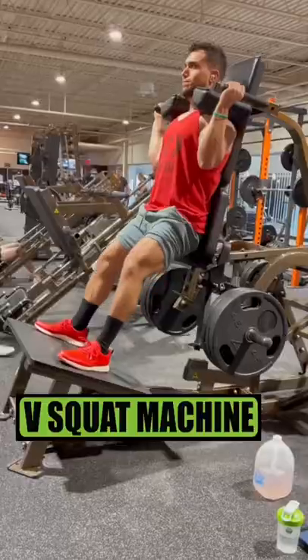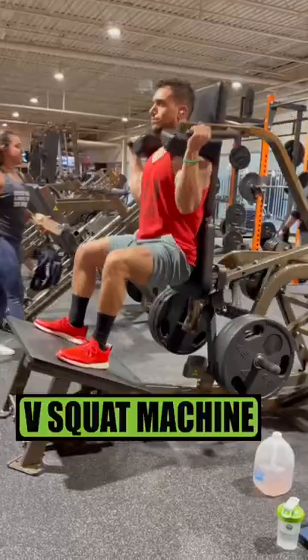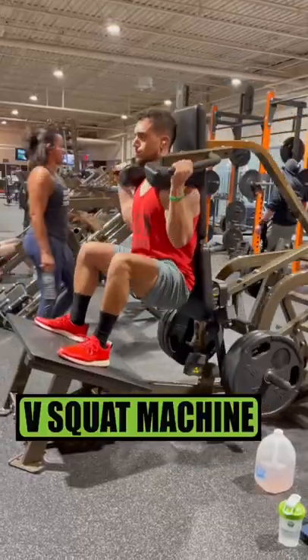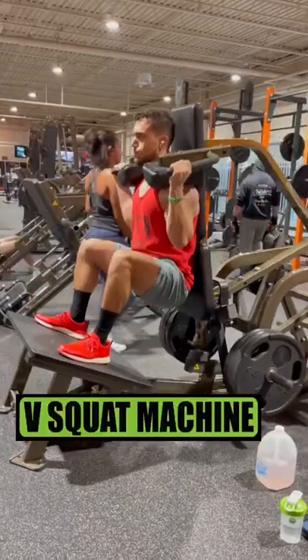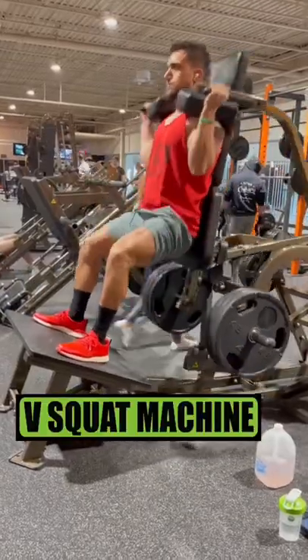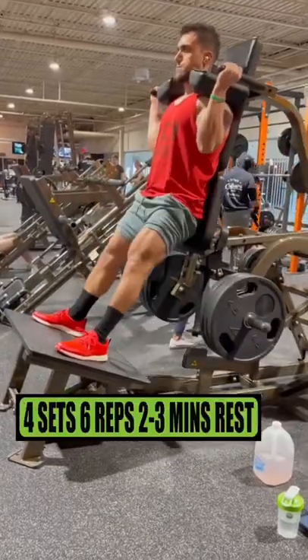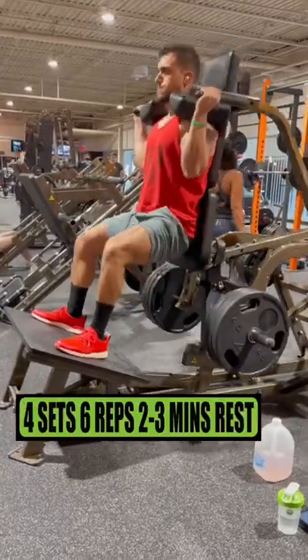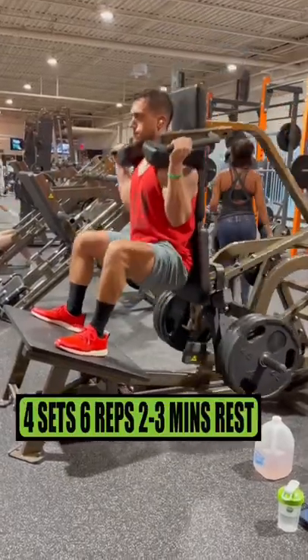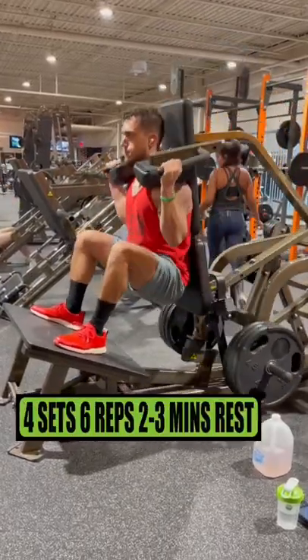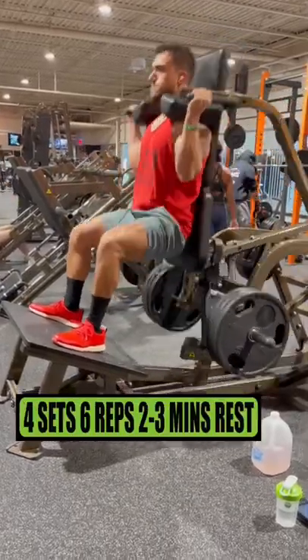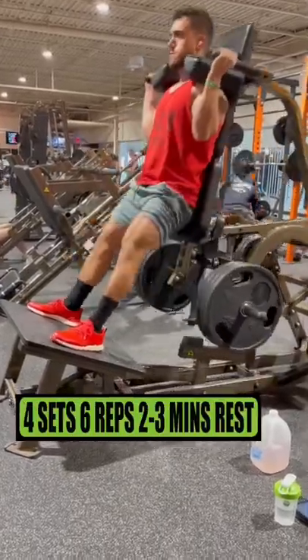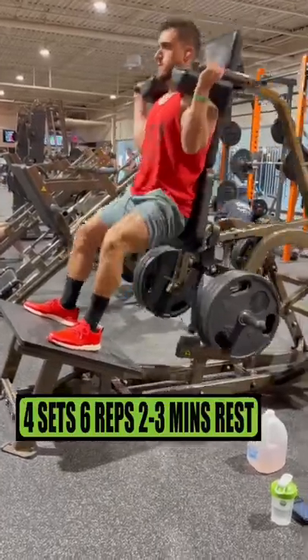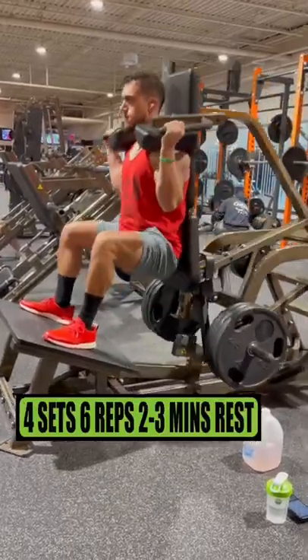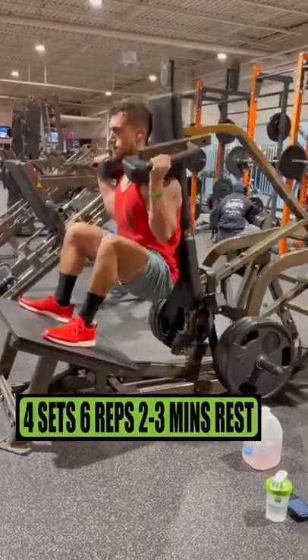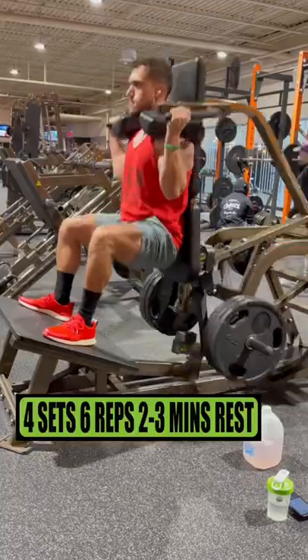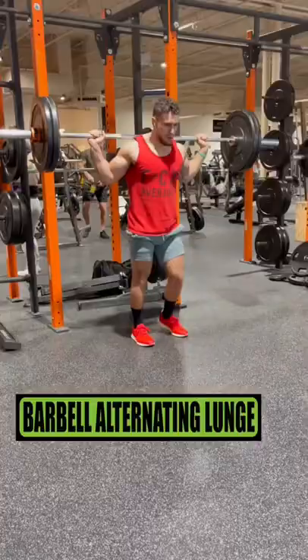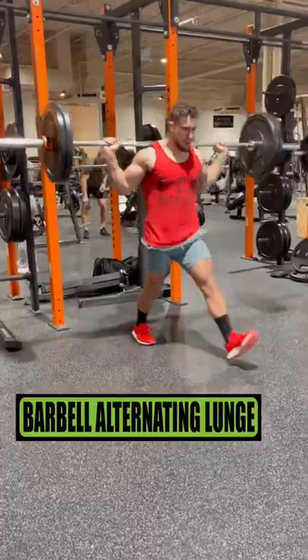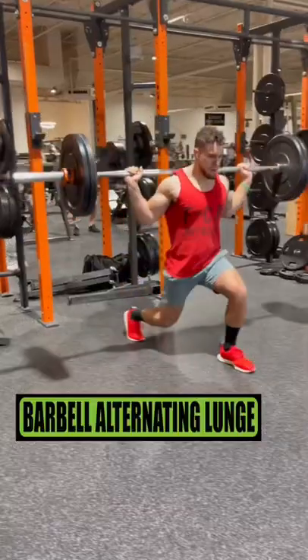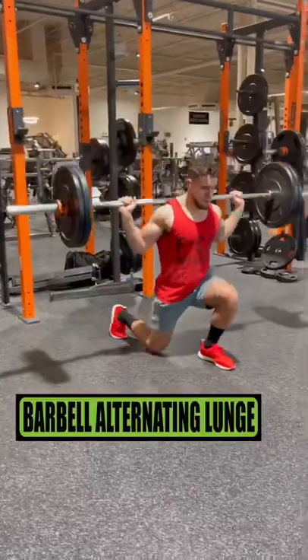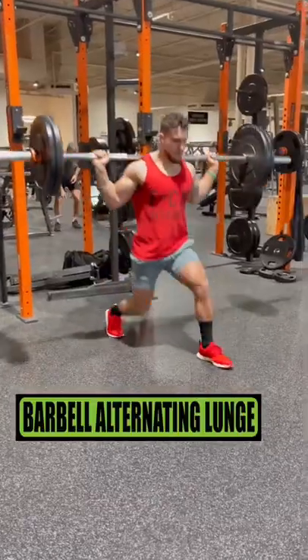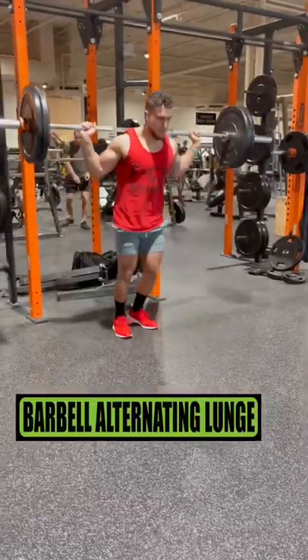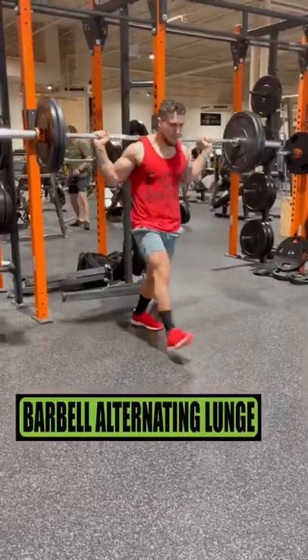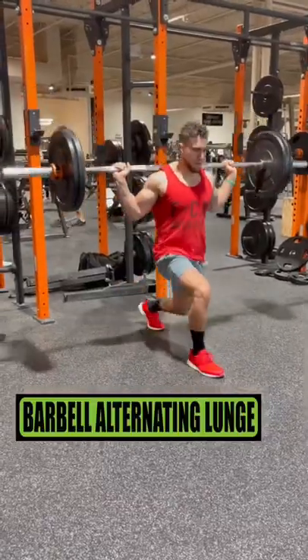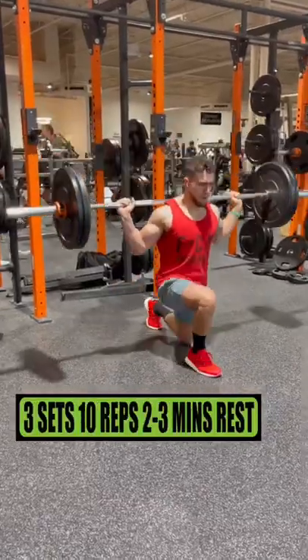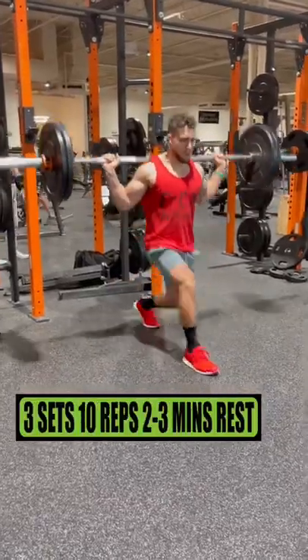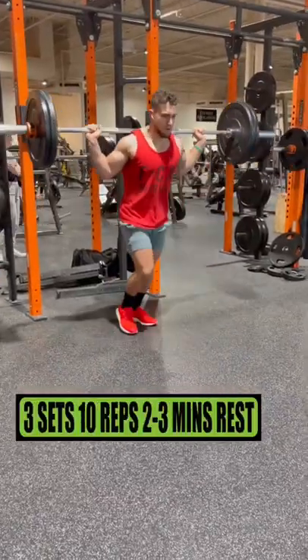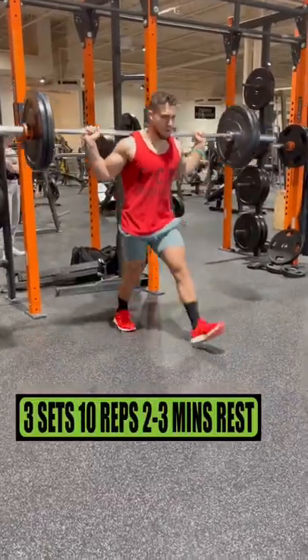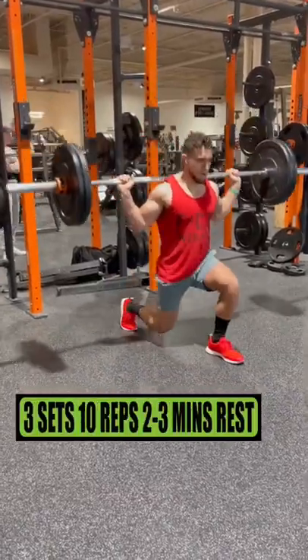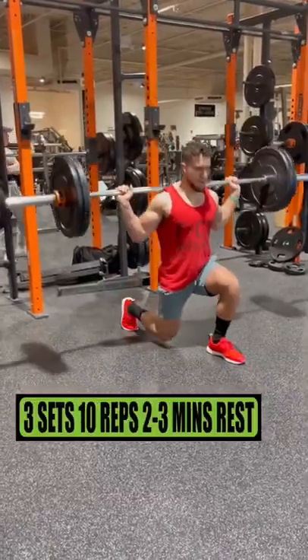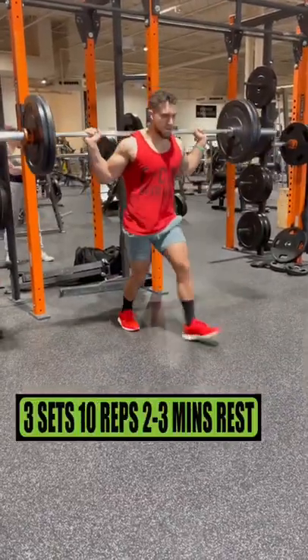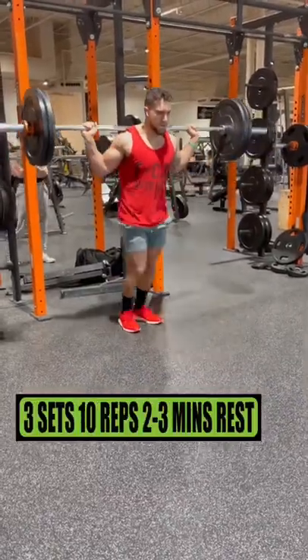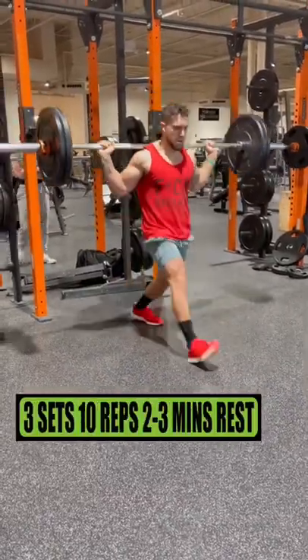Do the V-Squat machine for 4 sets of 6 reps resting 2-3 minutes. Do barbell alternating lunges for 3 sets of 10 reps resting 2-3 minutes.